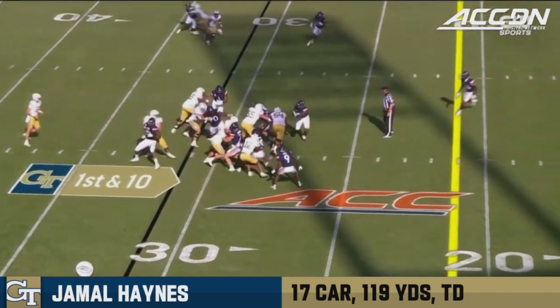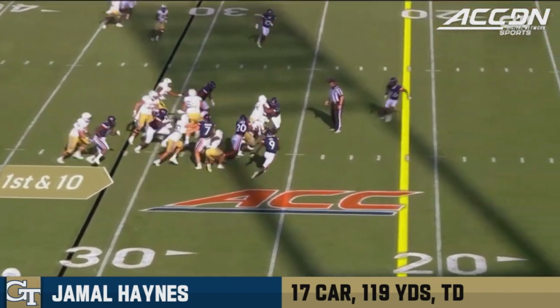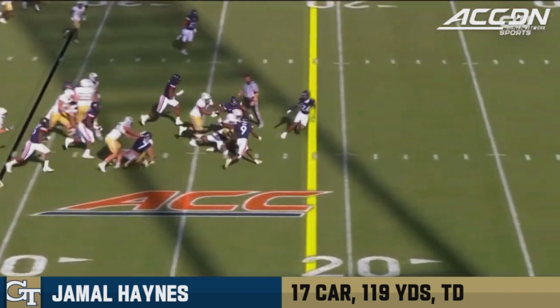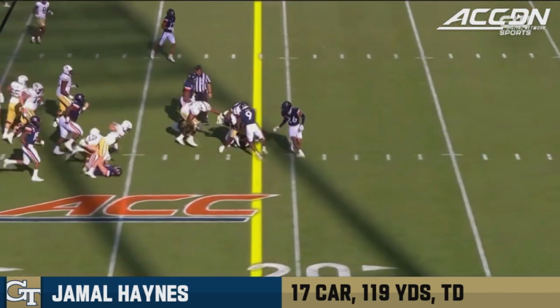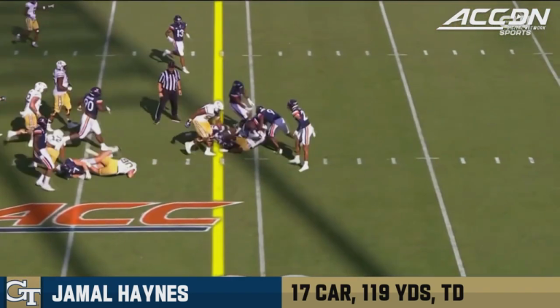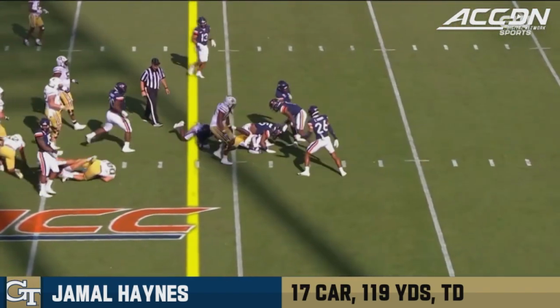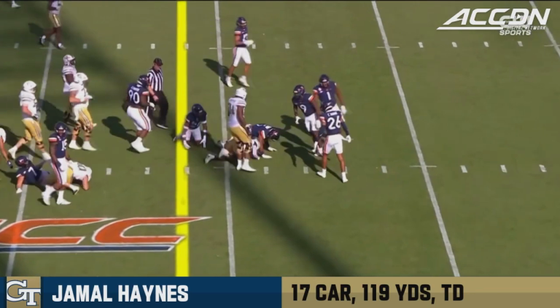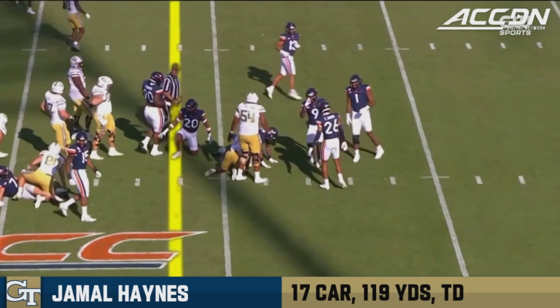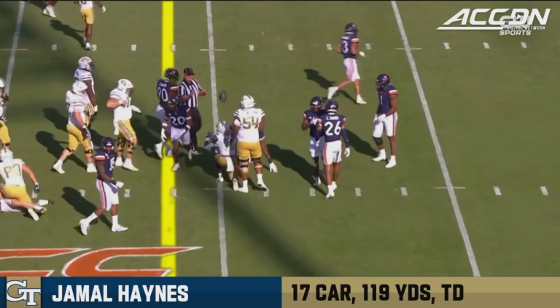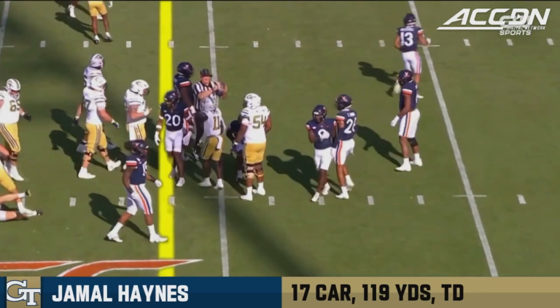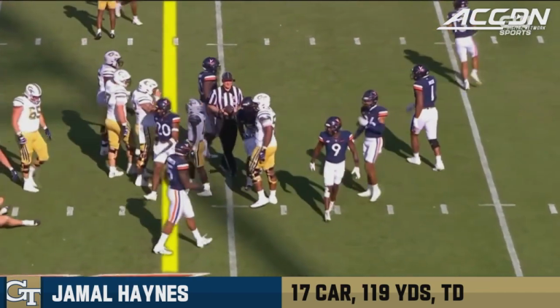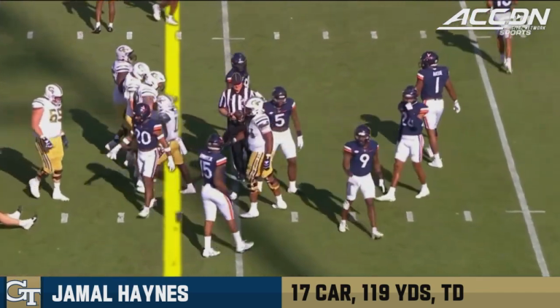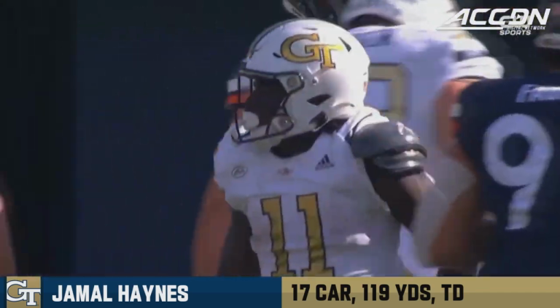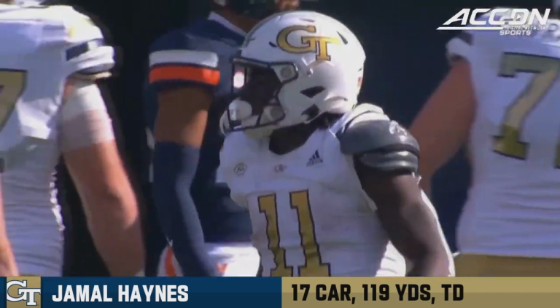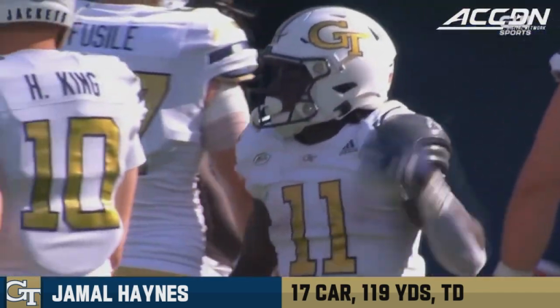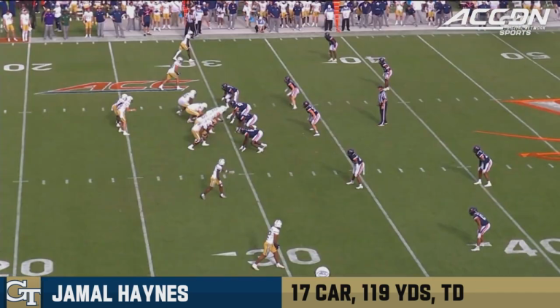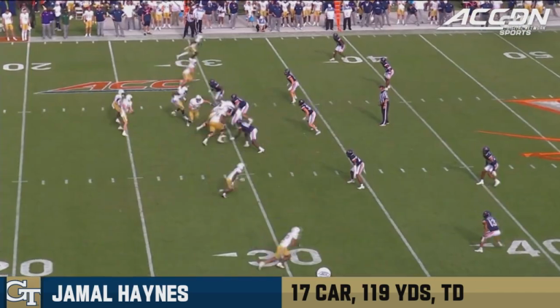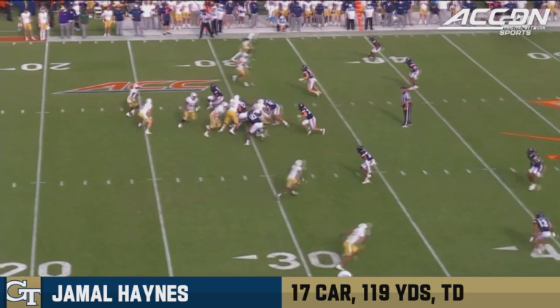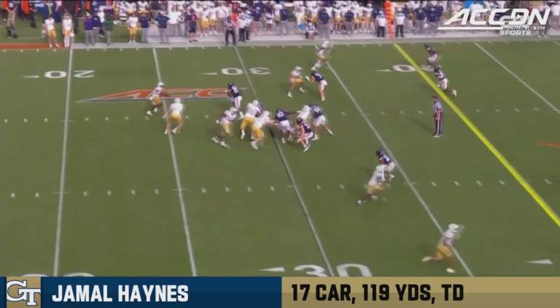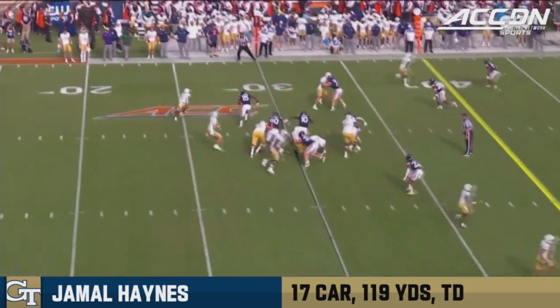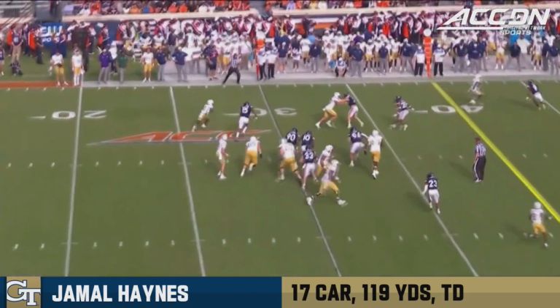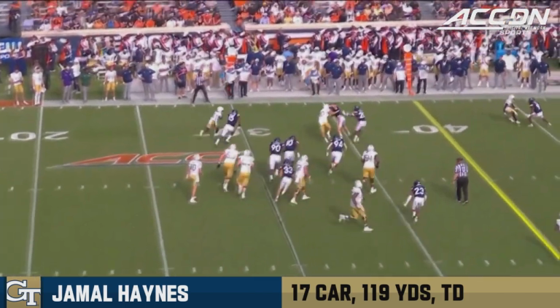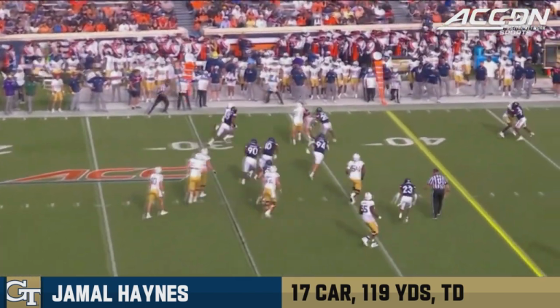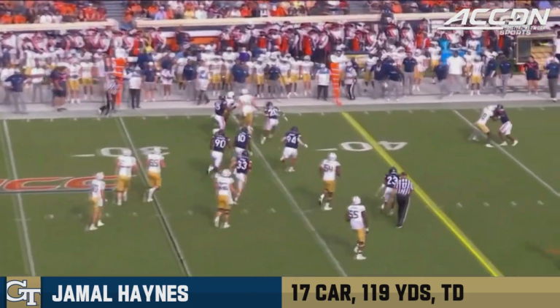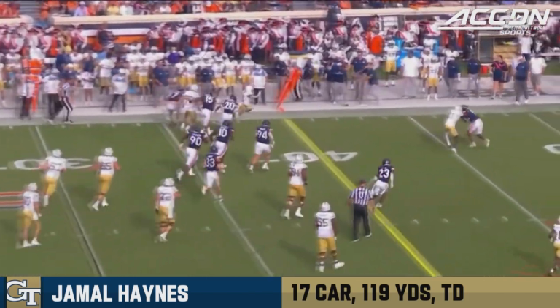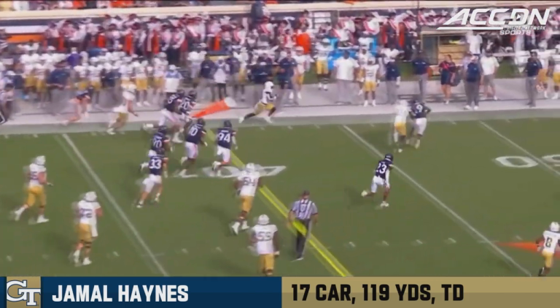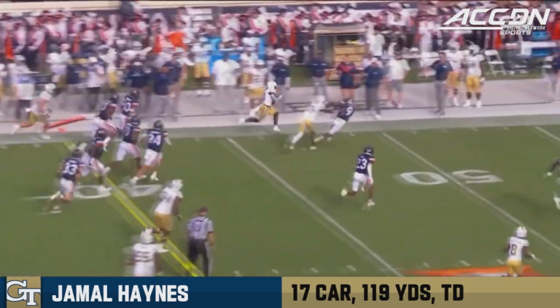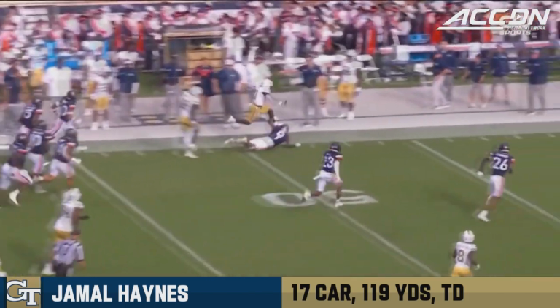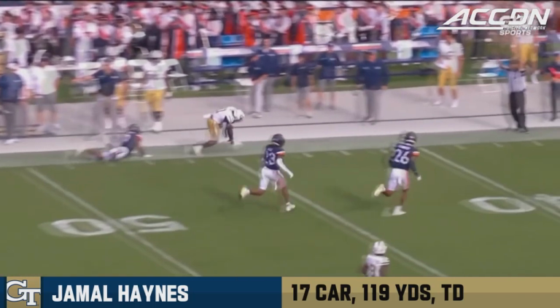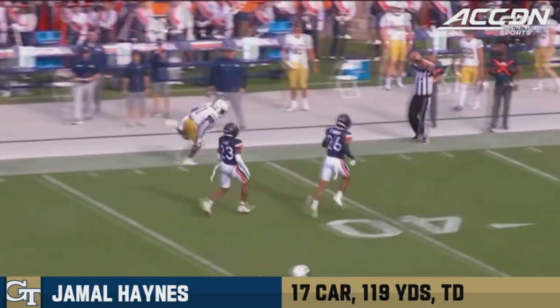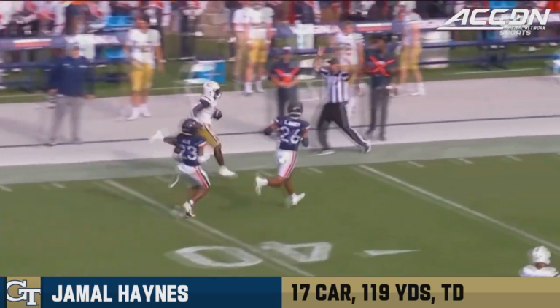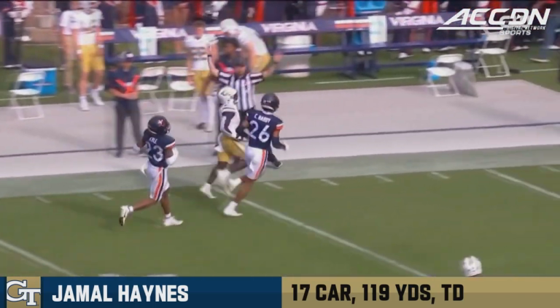348 yards rushing a week ago against North Carolina. That's to the 20 for Dante Smith at a first down. Plenty of time for Georgia Tech to drive — Virginia Tech and Virginia can't let them do it.